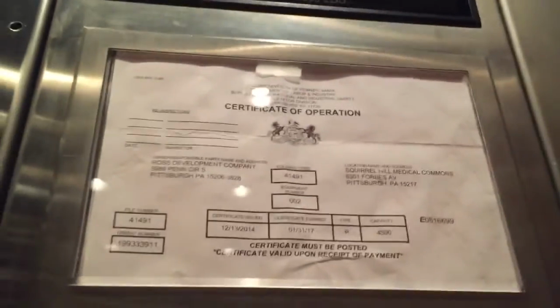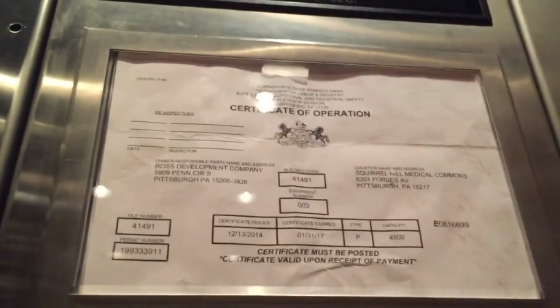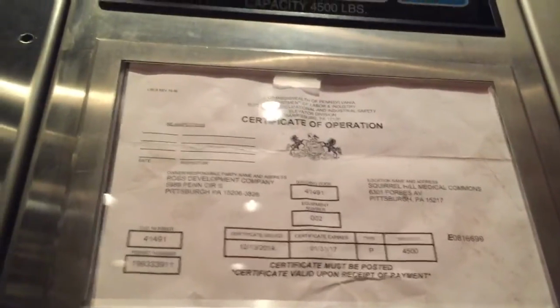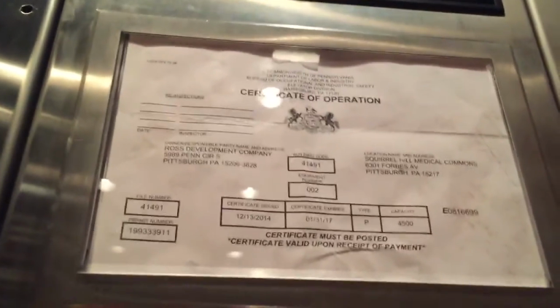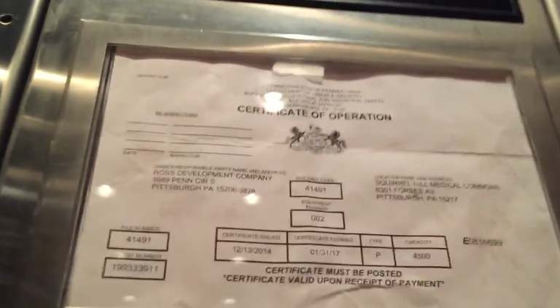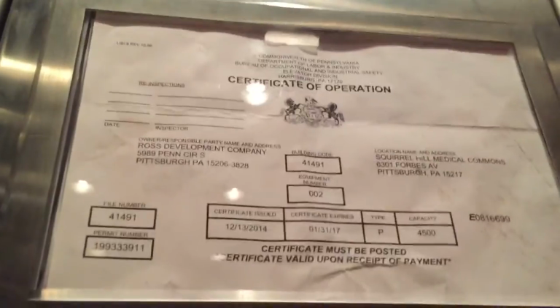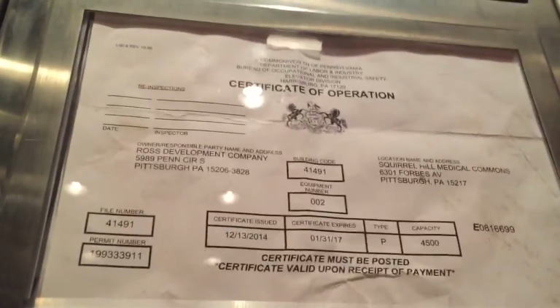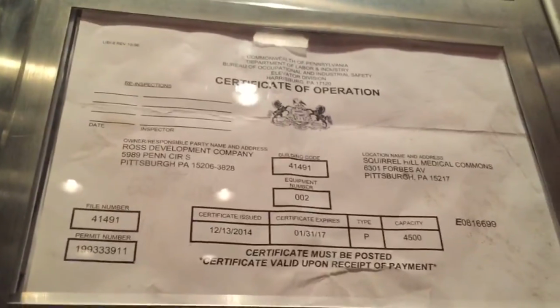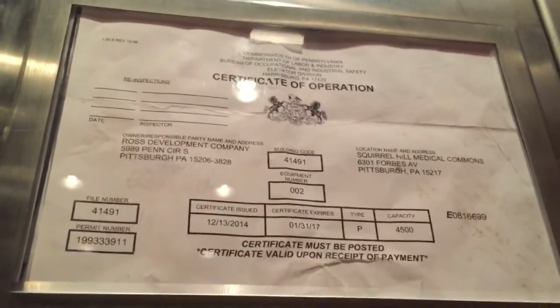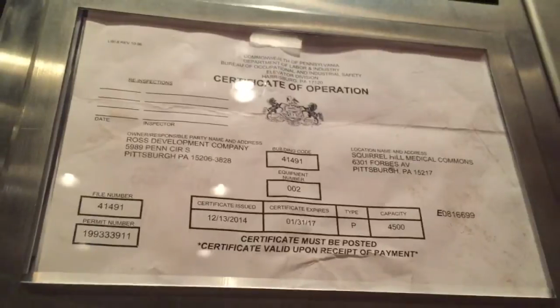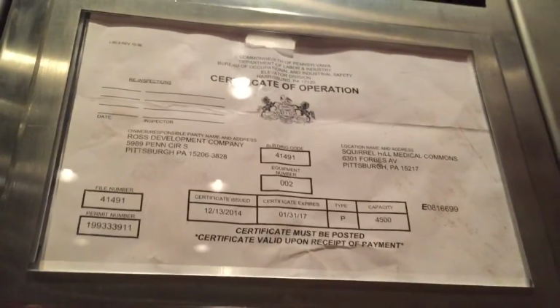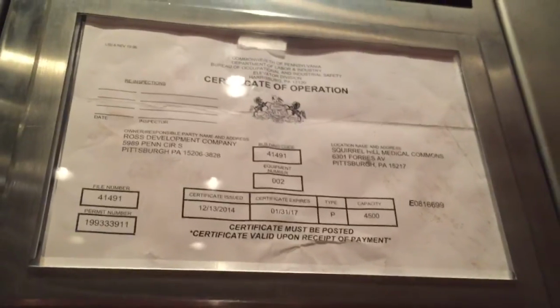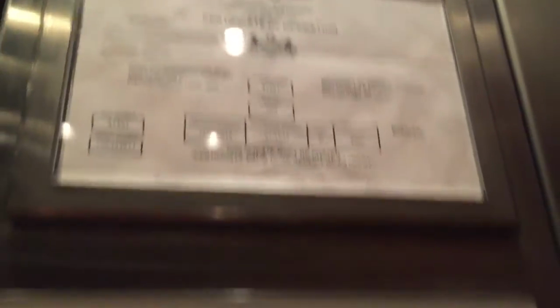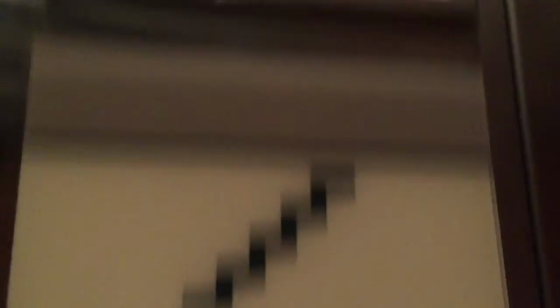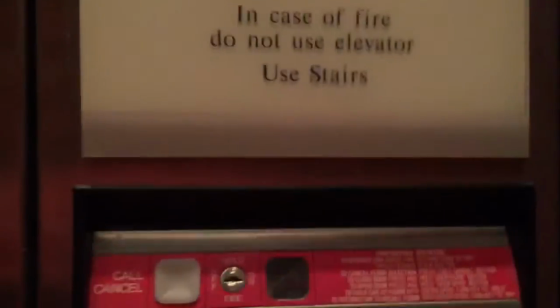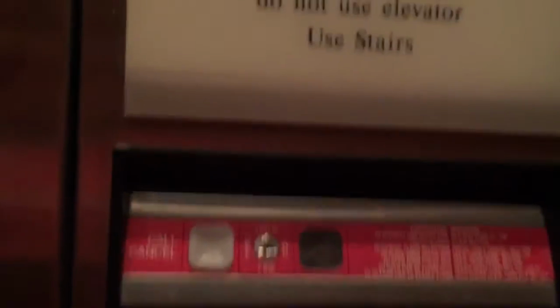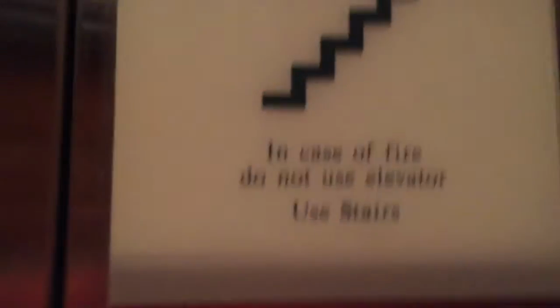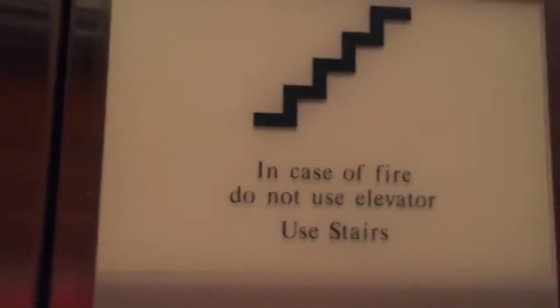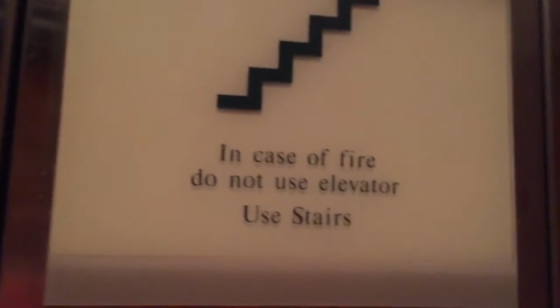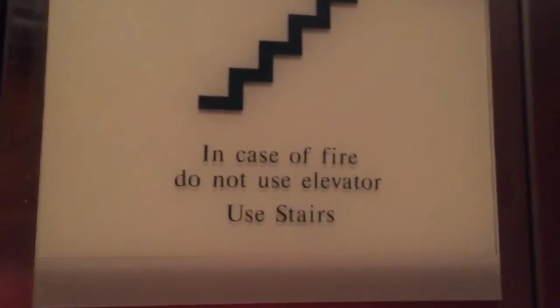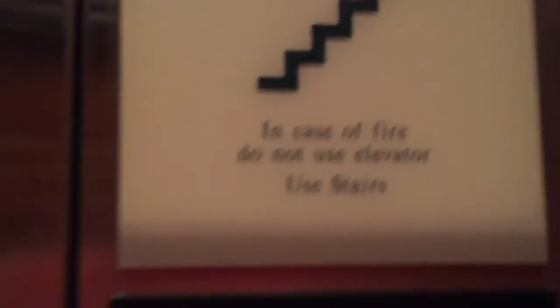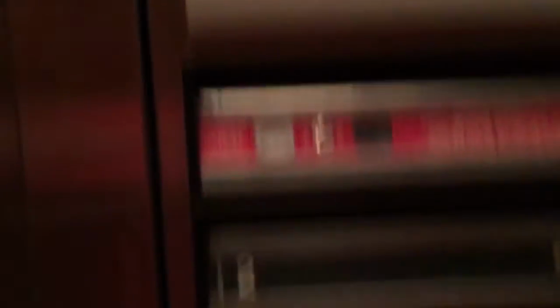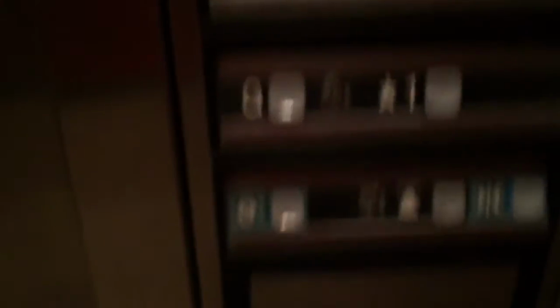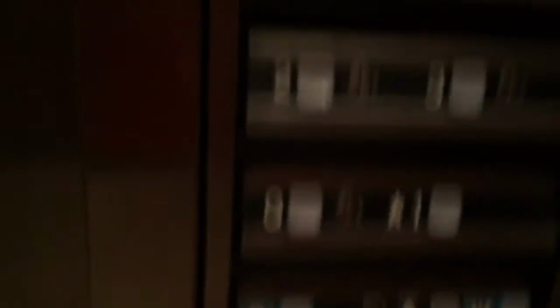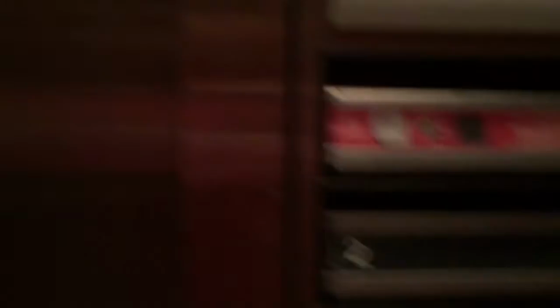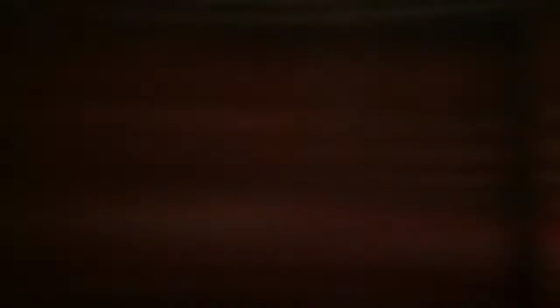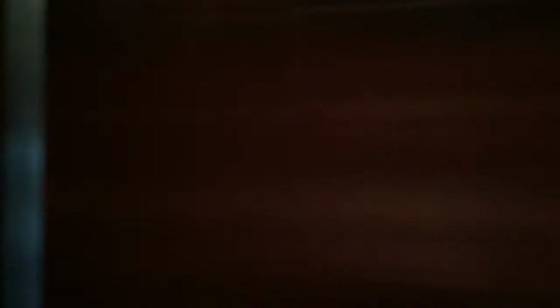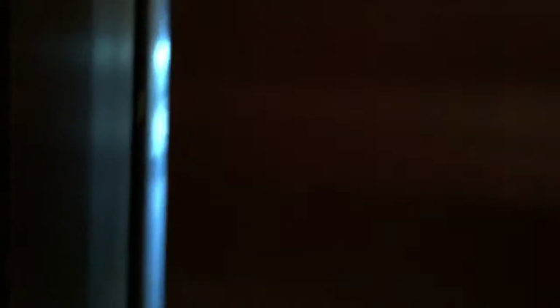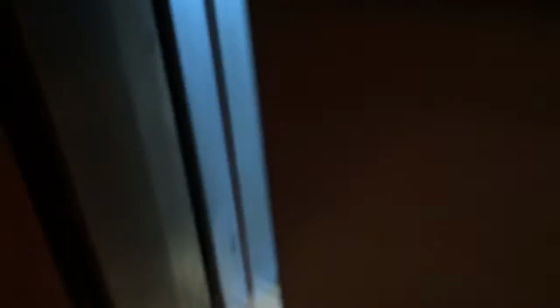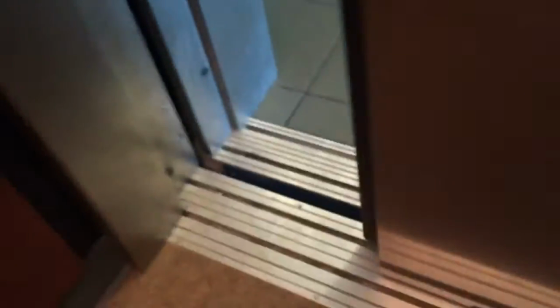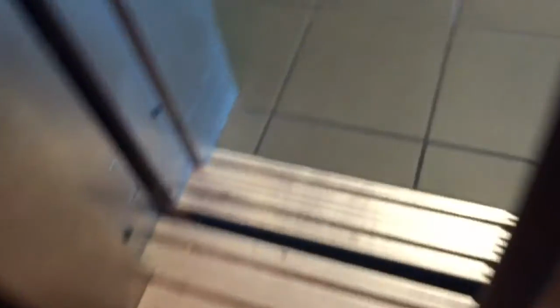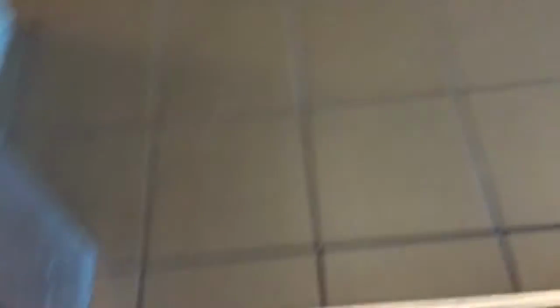Certificate of operation — looks like Pennsylvania redid their certificate. Here's the one case card. I thought these were a kissing apartment.